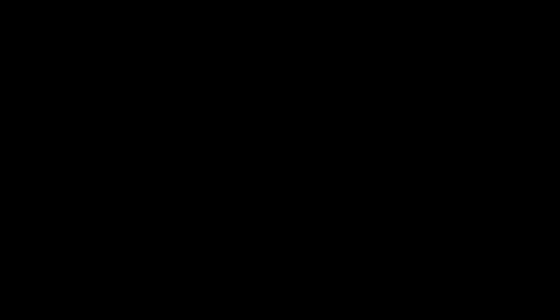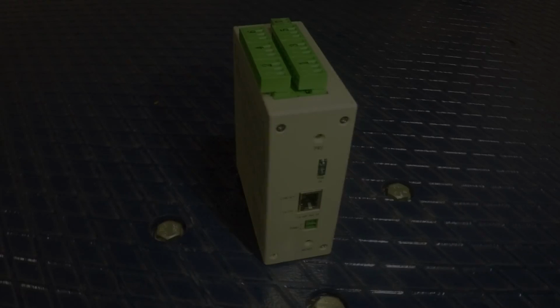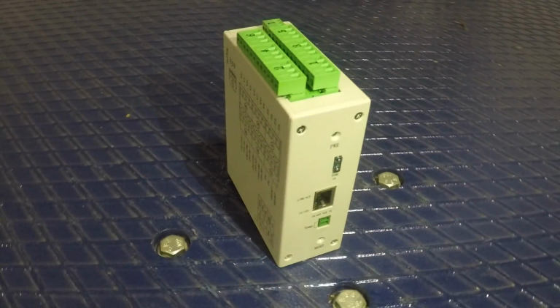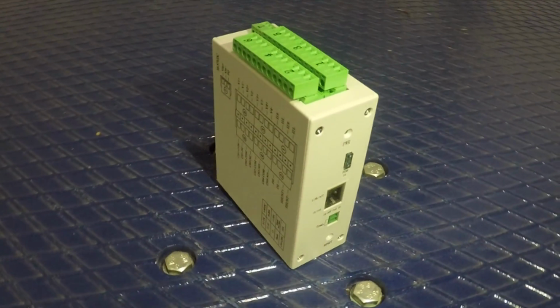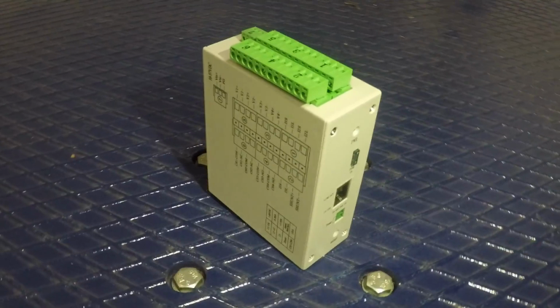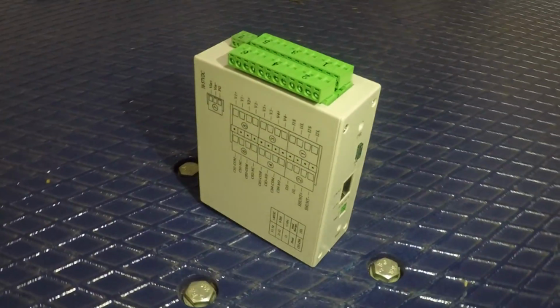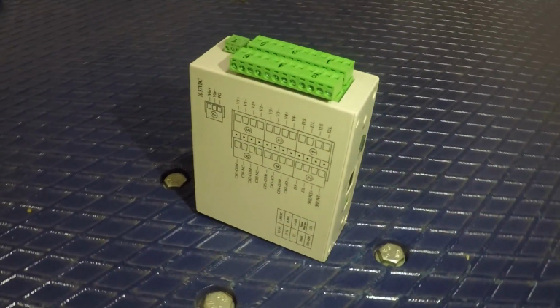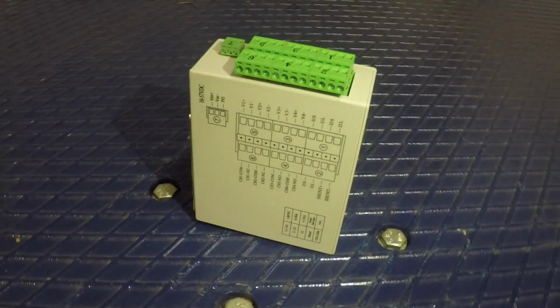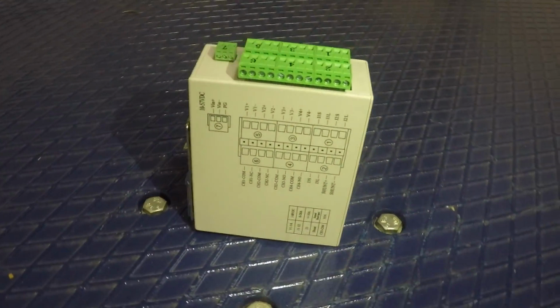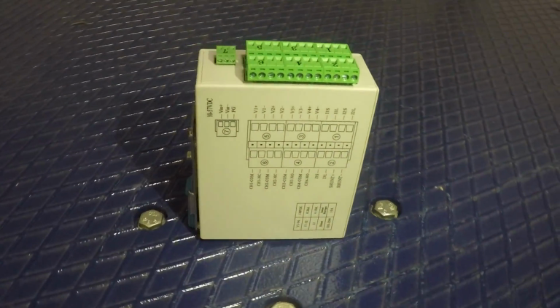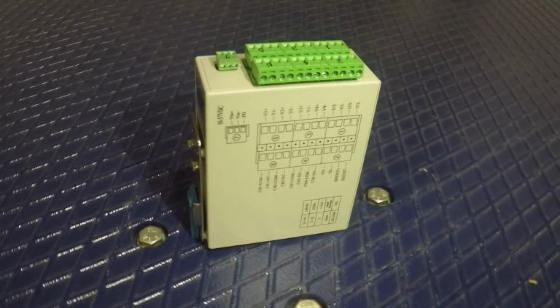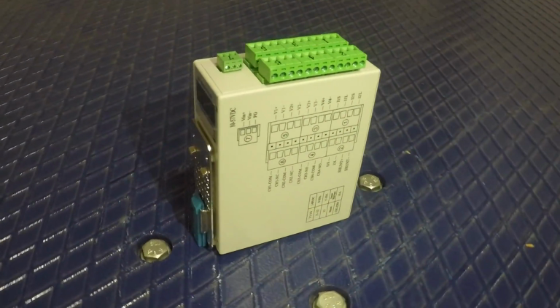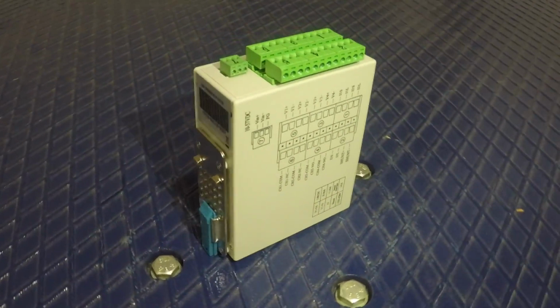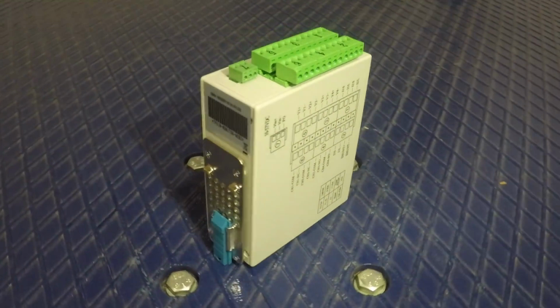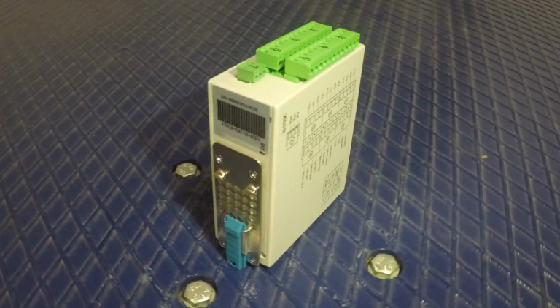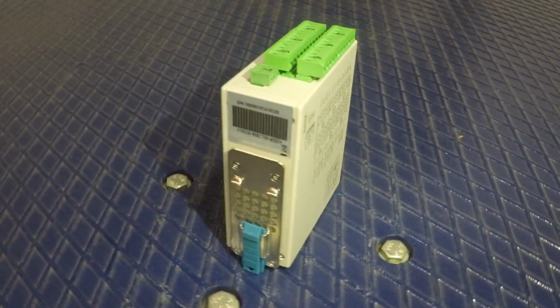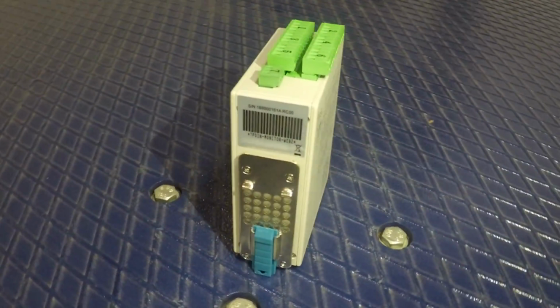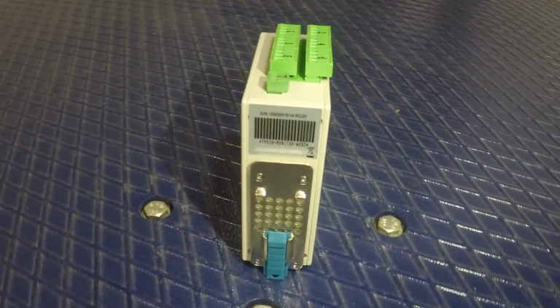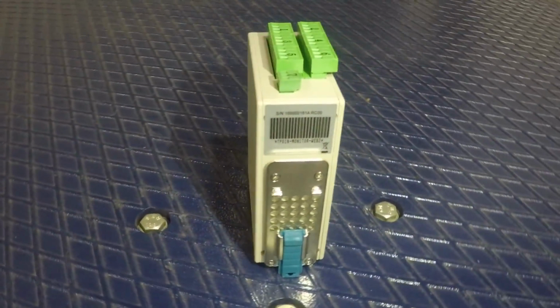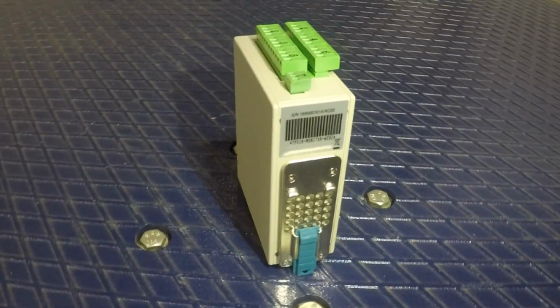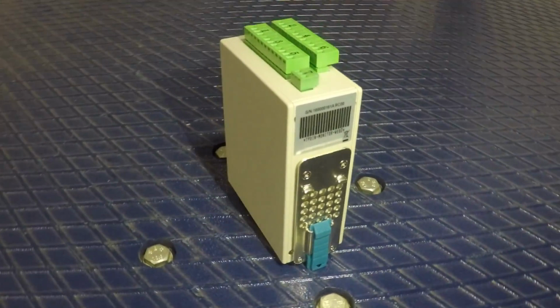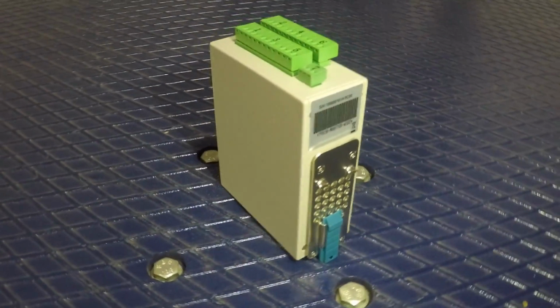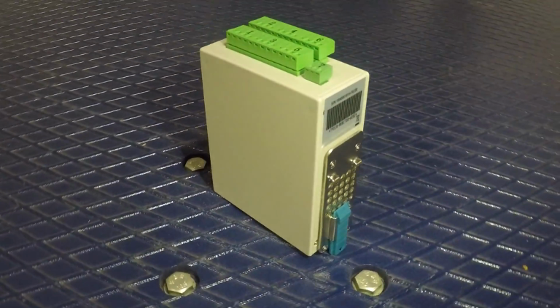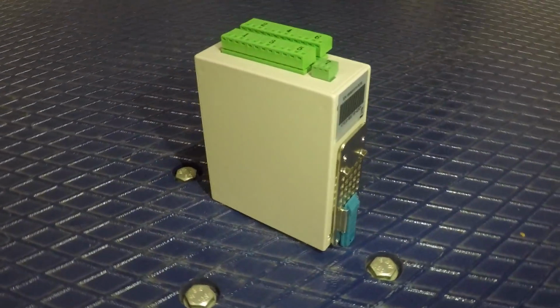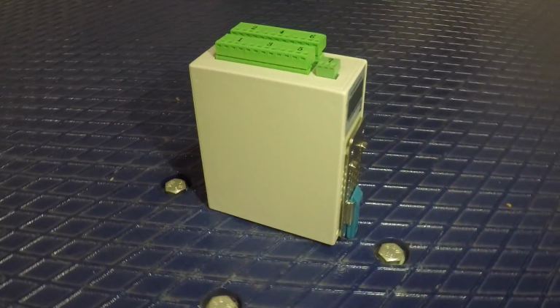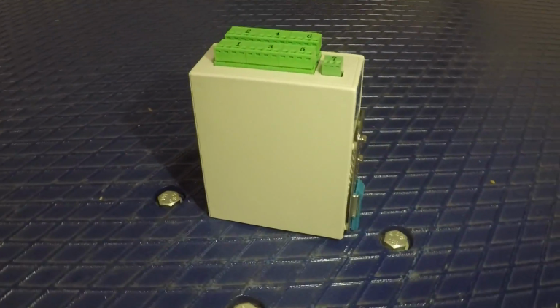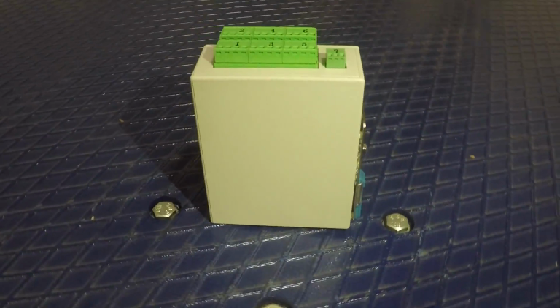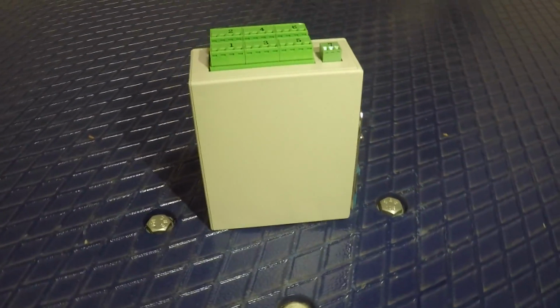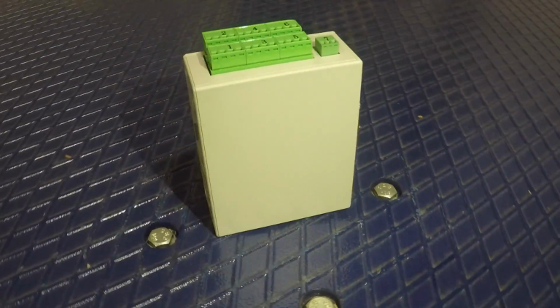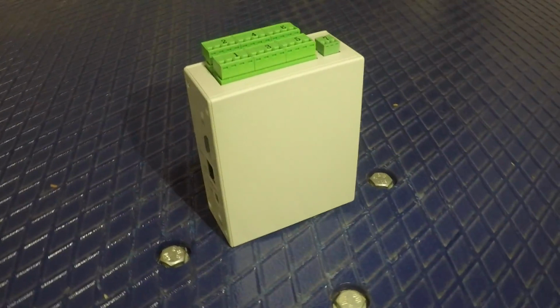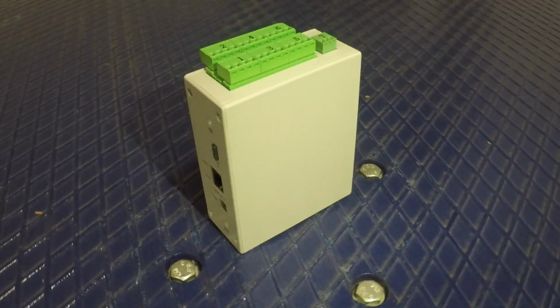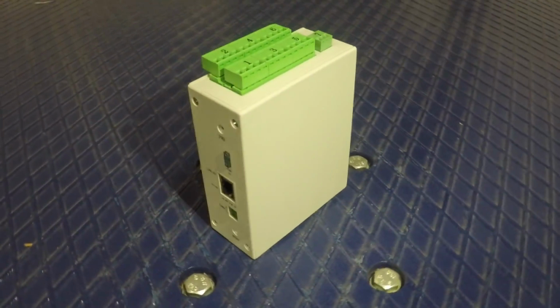We are very happy with the TP-DEN monitor and its functionality. Our customers use them all over the world in various applications. After listening to customer feedback, we developed the TP-DEN monitor web 2.